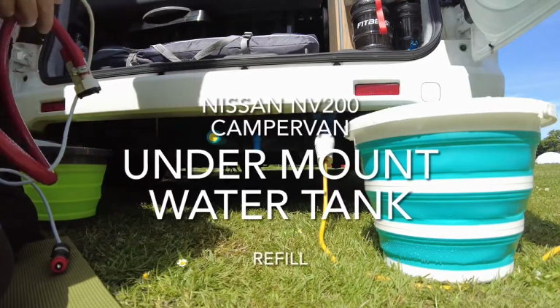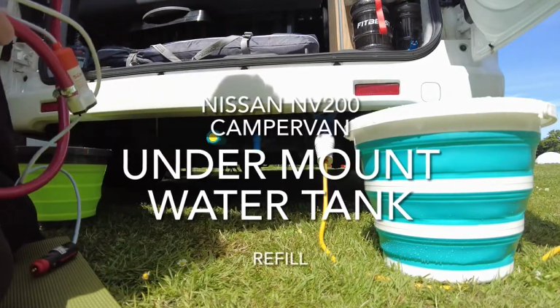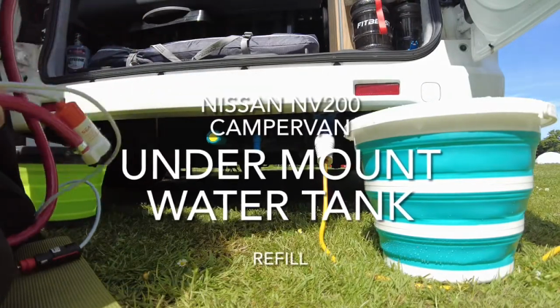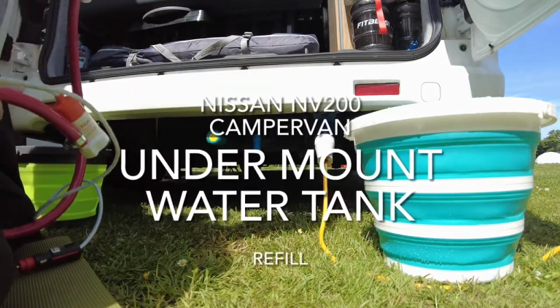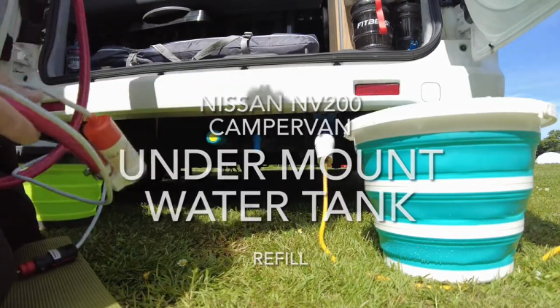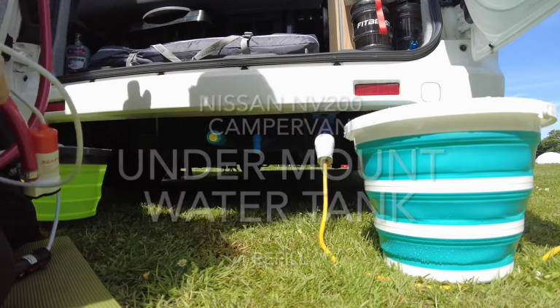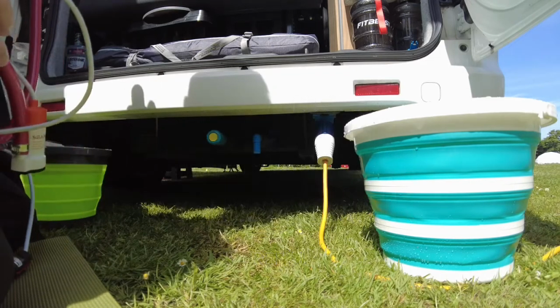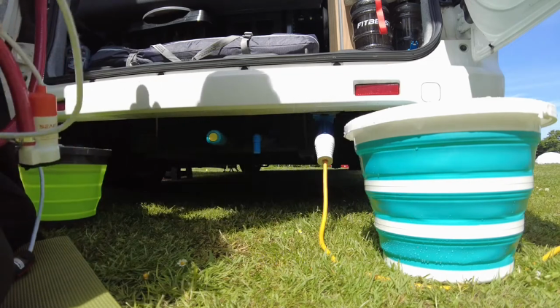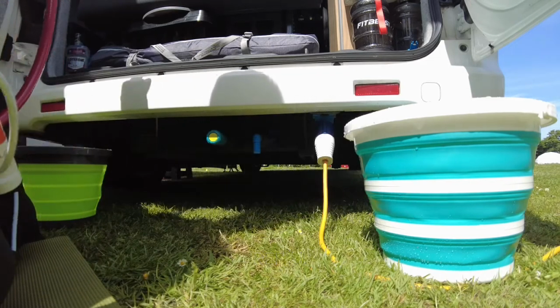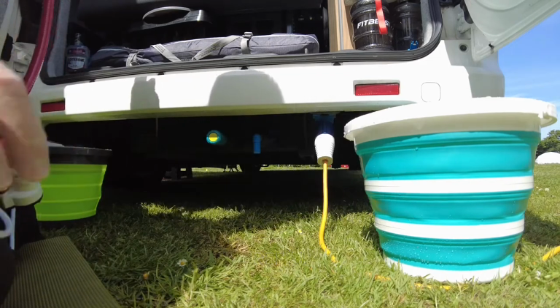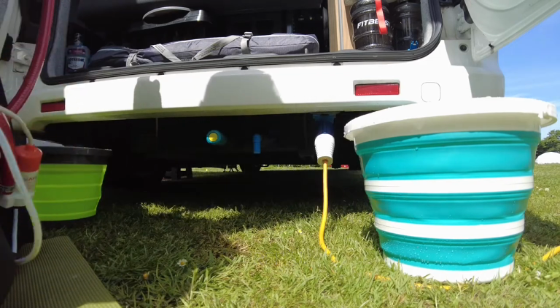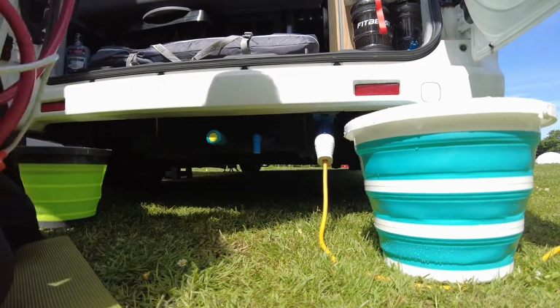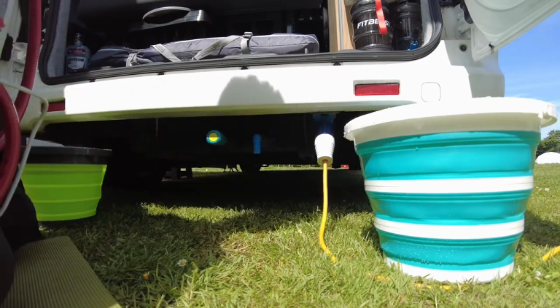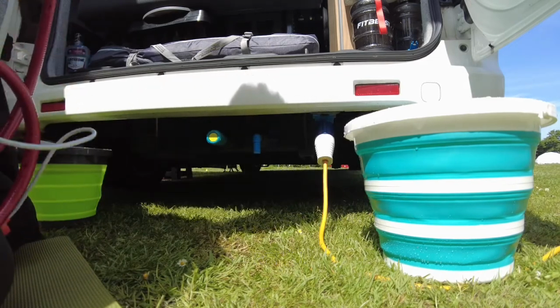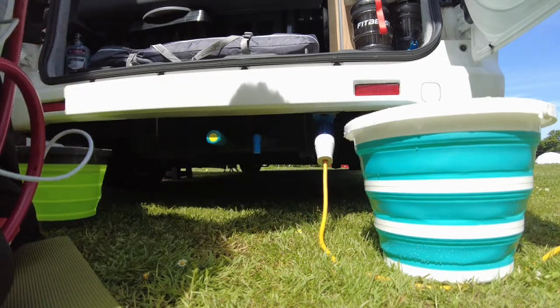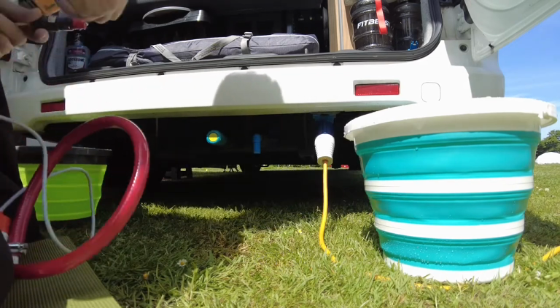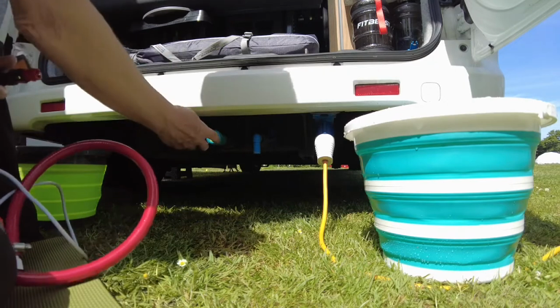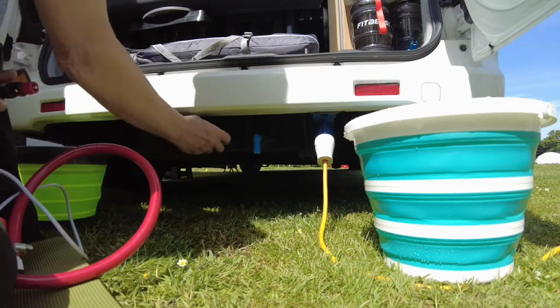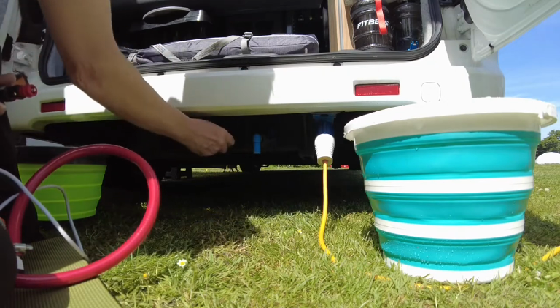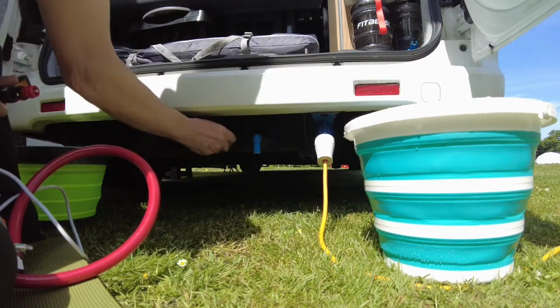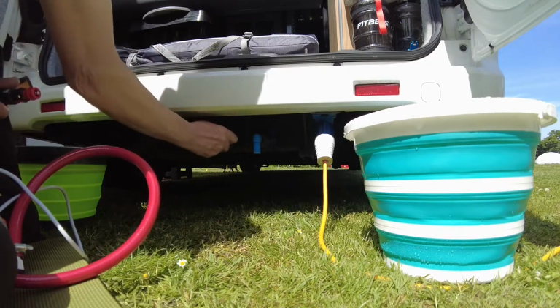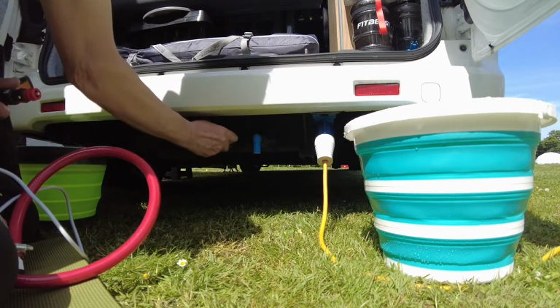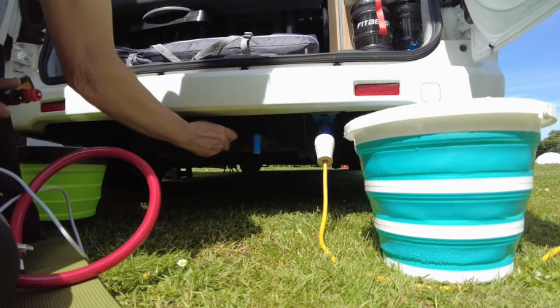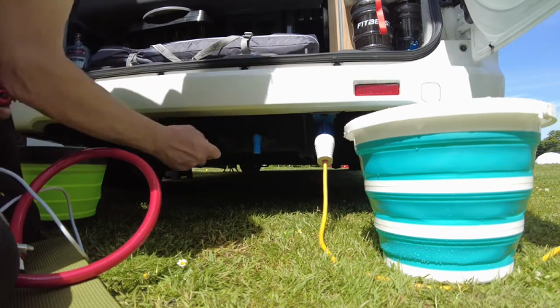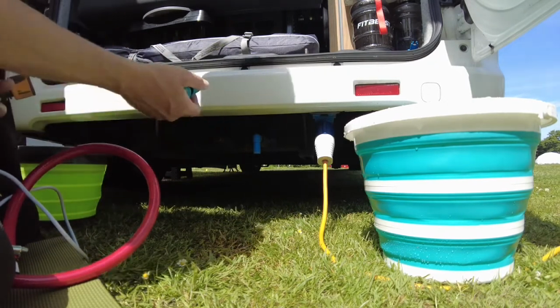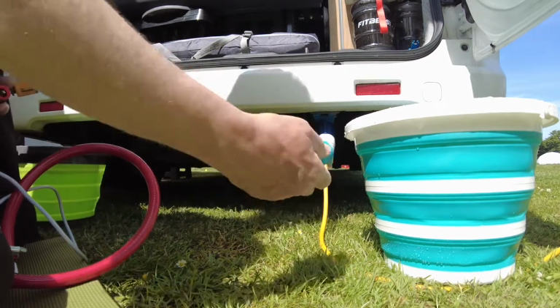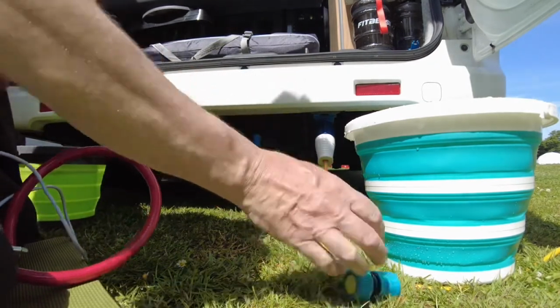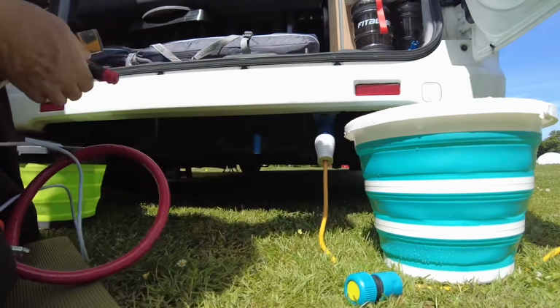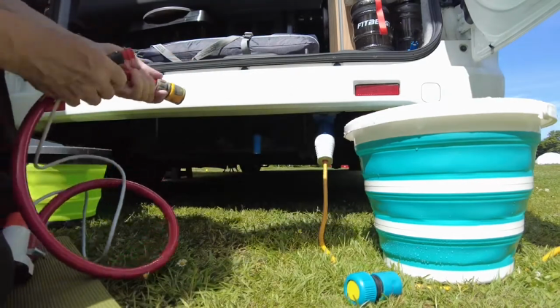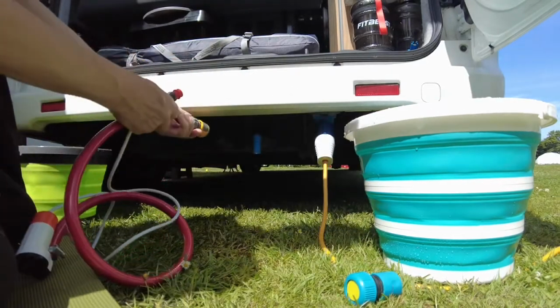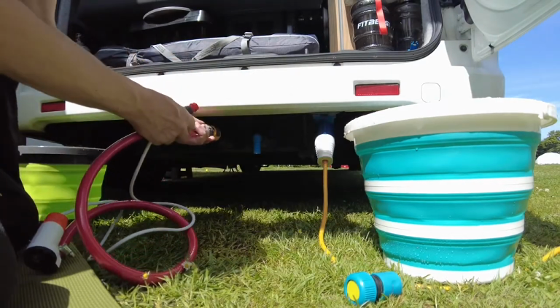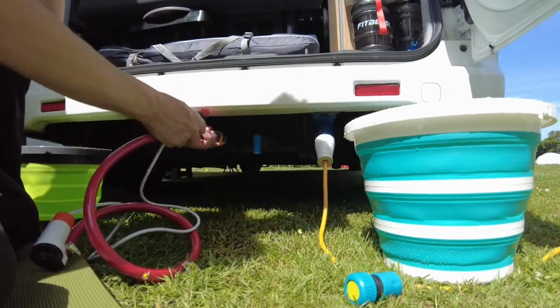My NV200 has a water tank underneath that I put in. To fill it, unless I connect to a hose, I take that off and connect that to that.